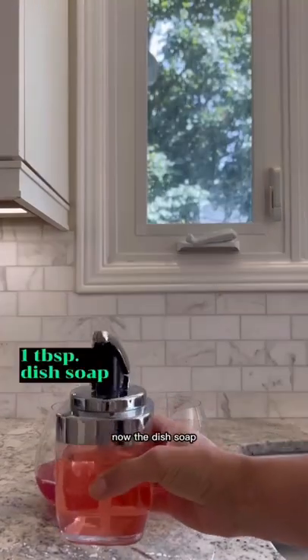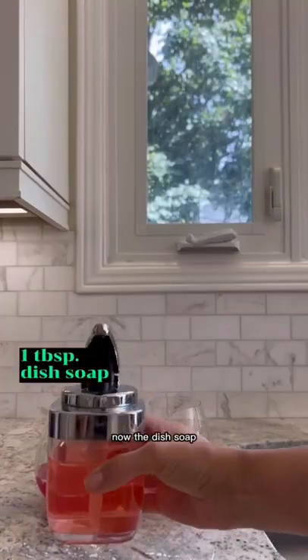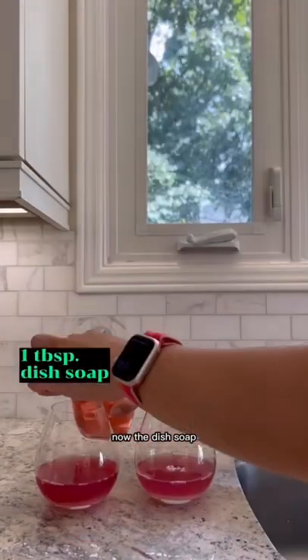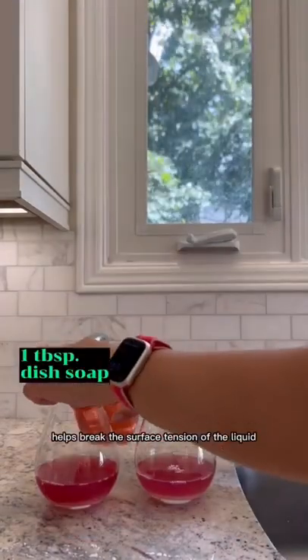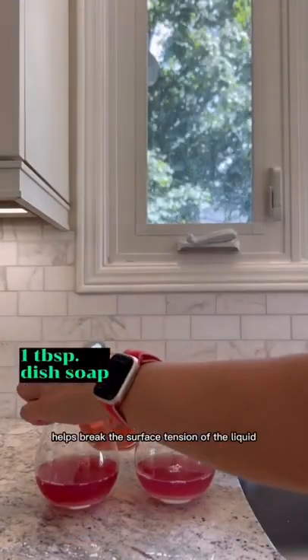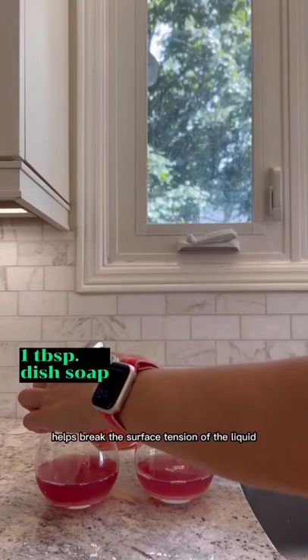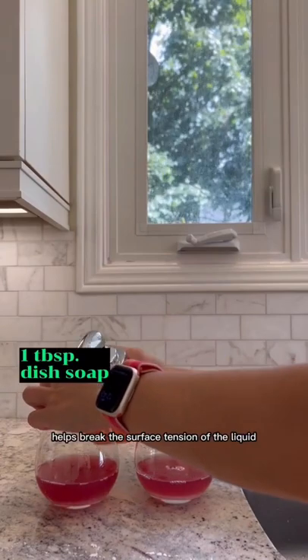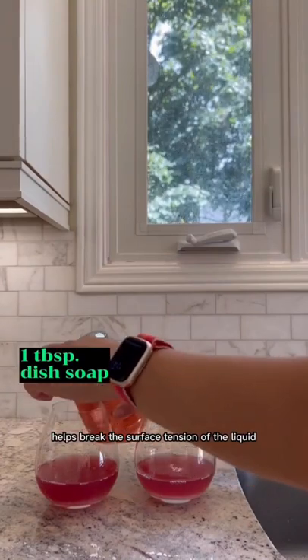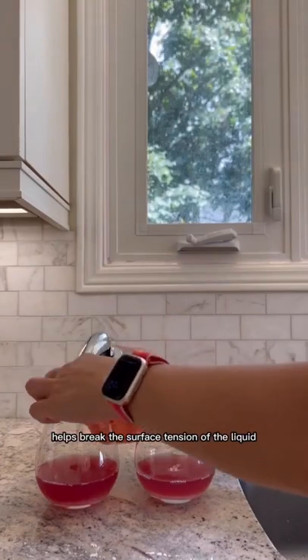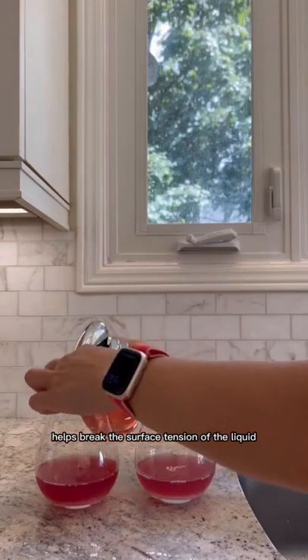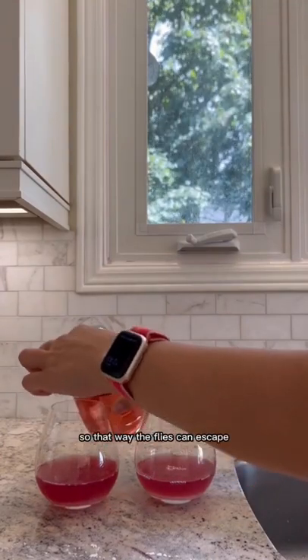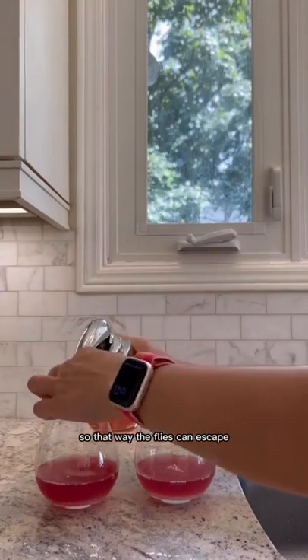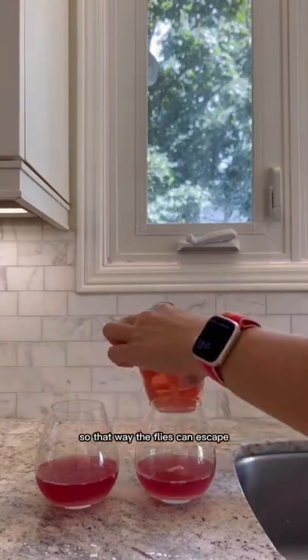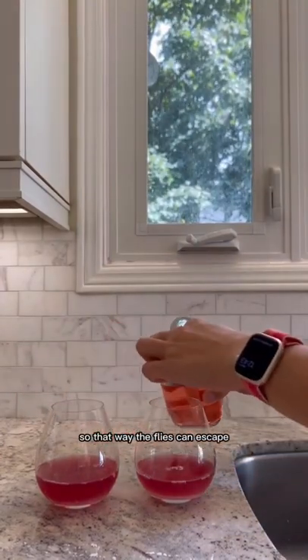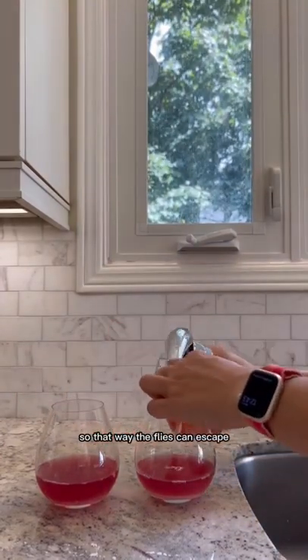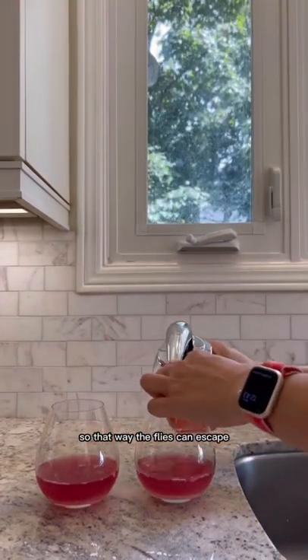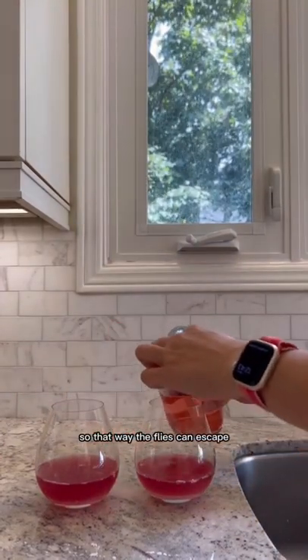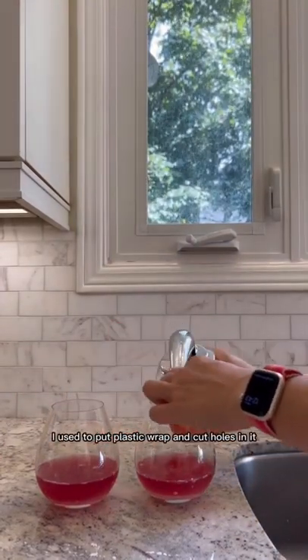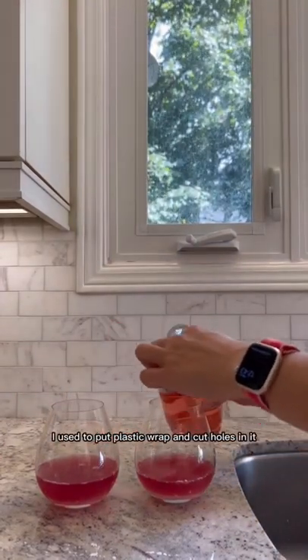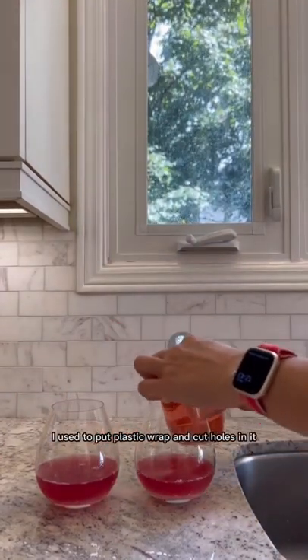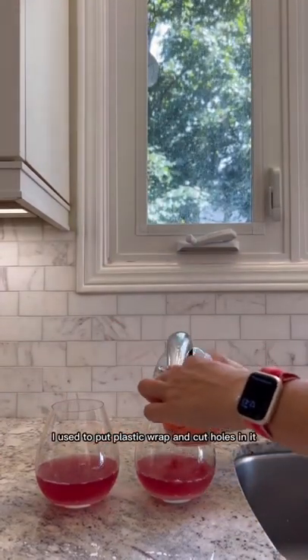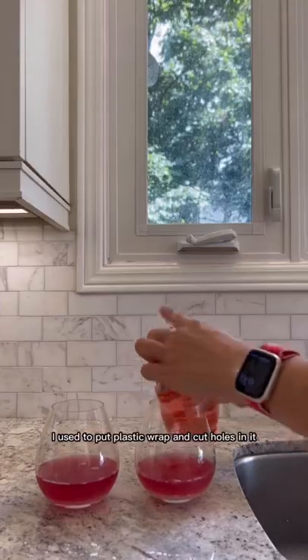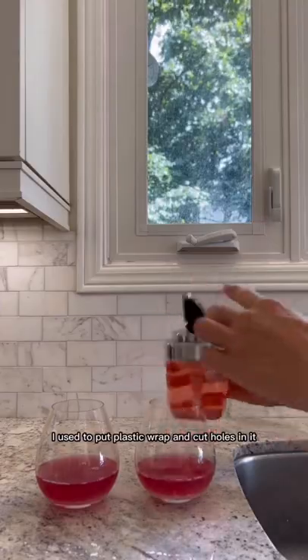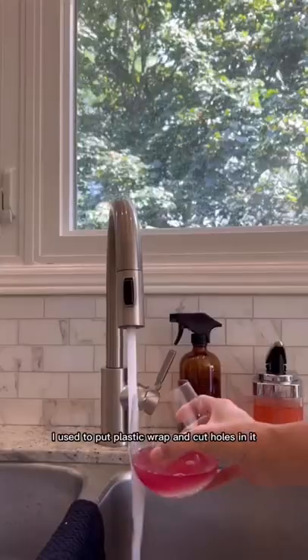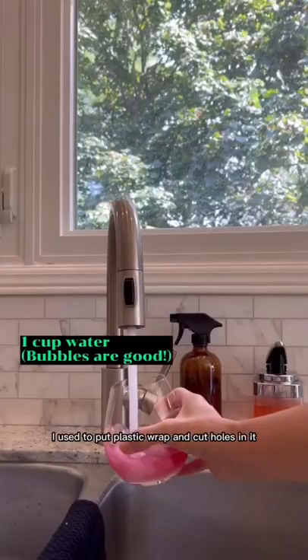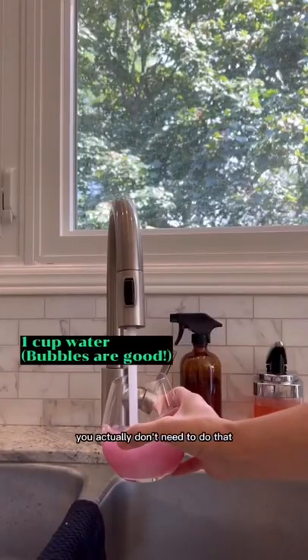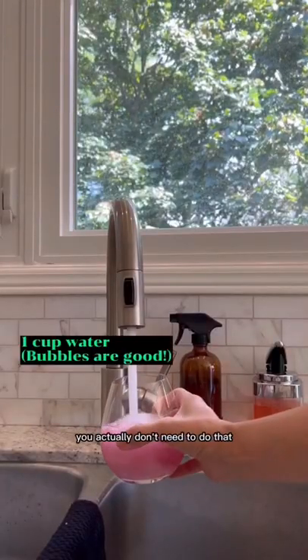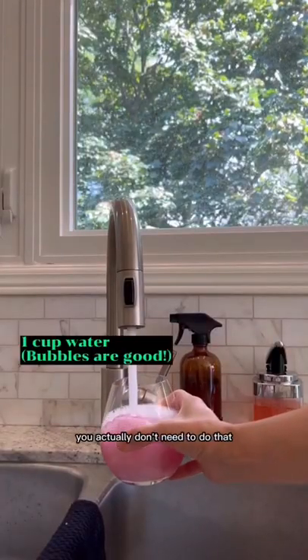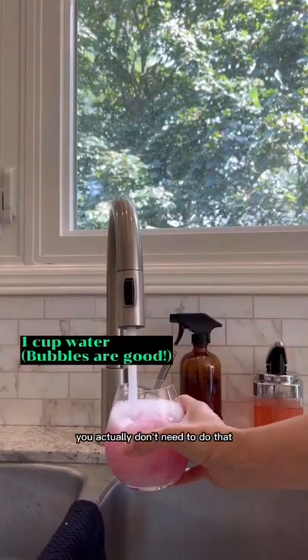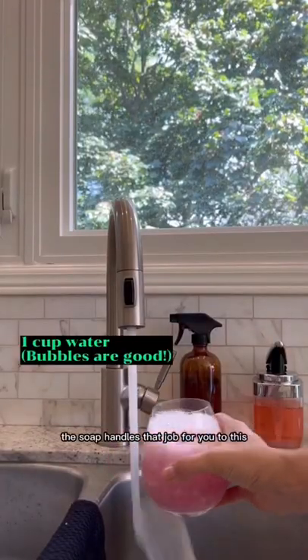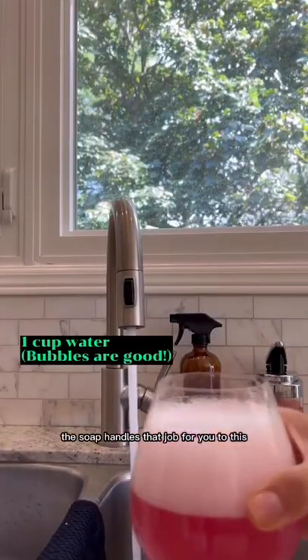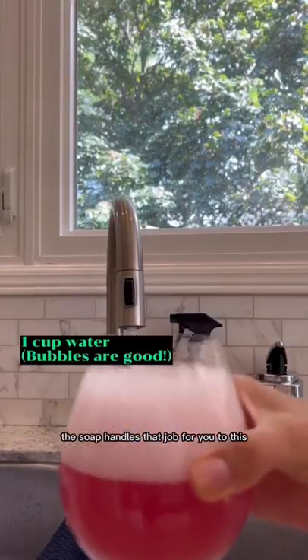The dish soap helps break the surface tension of the liquid so the flies can't escape. I used to put plastic wrap with holes cut in it, but you actually don't need to do that — the soap handles that job for you.